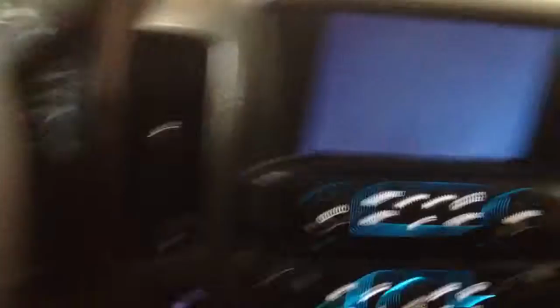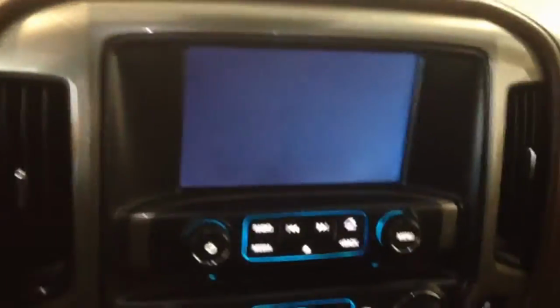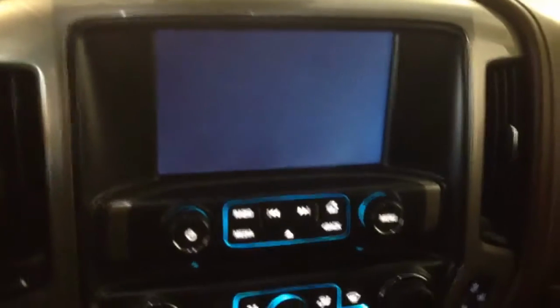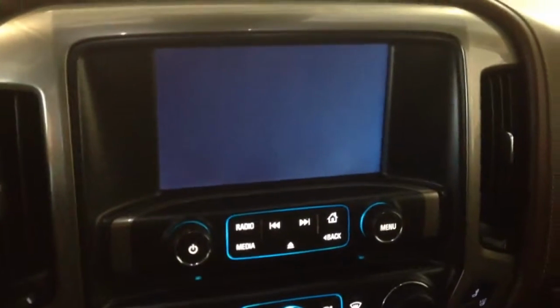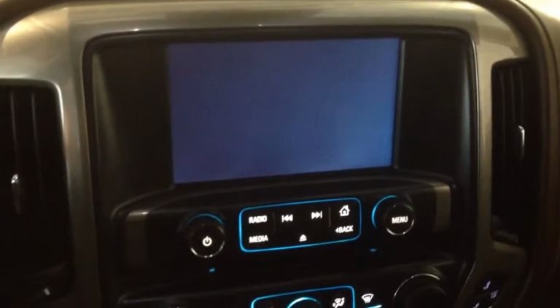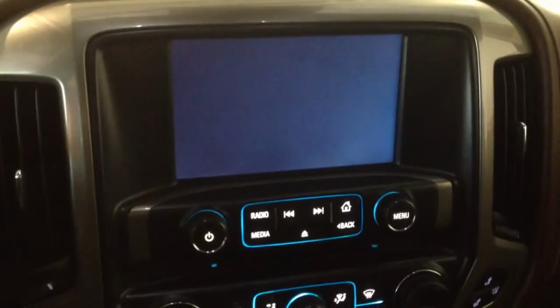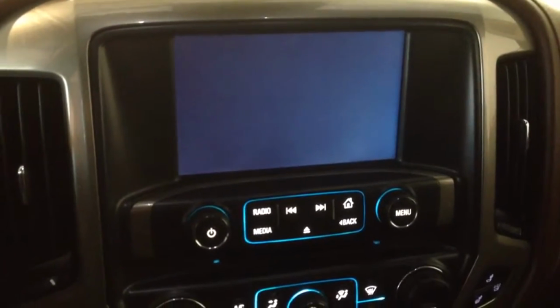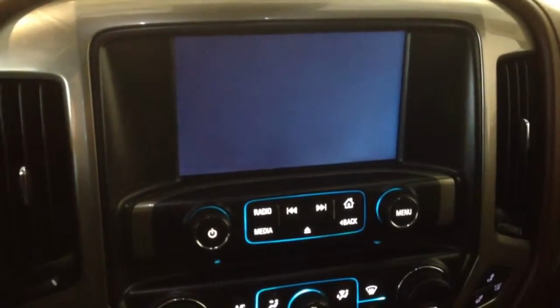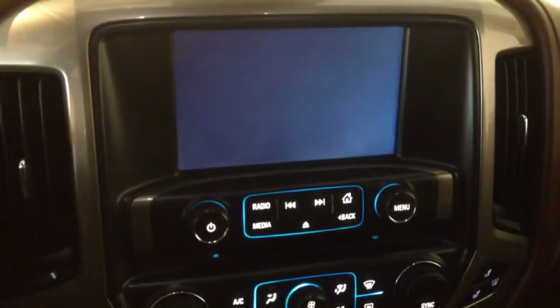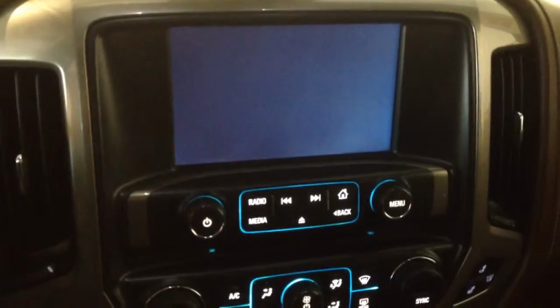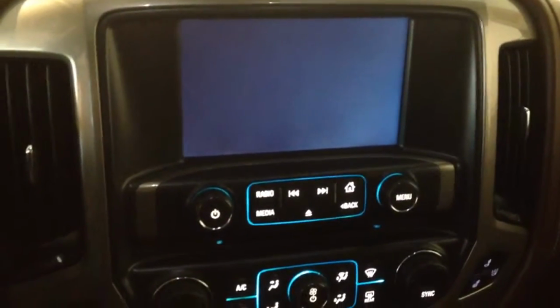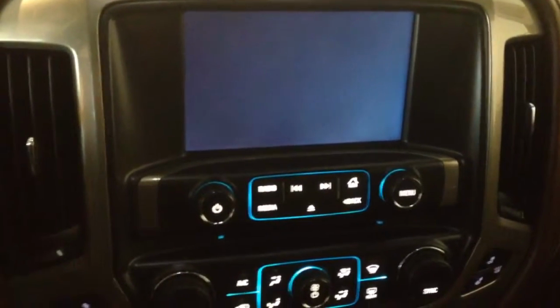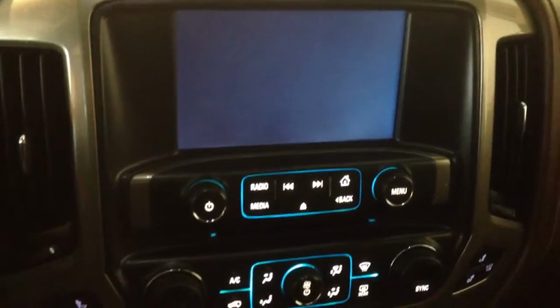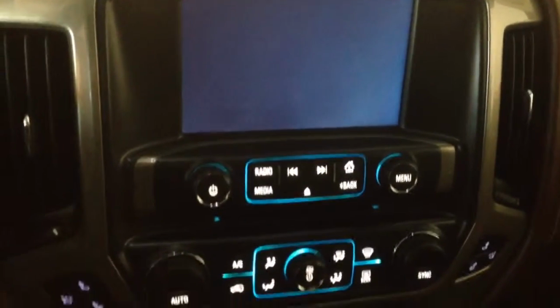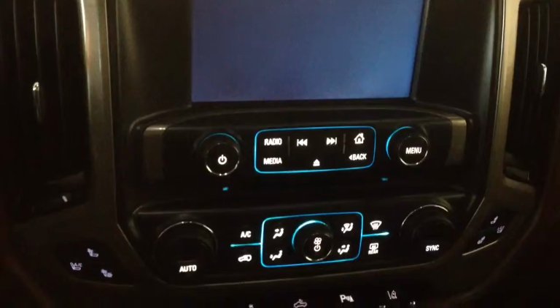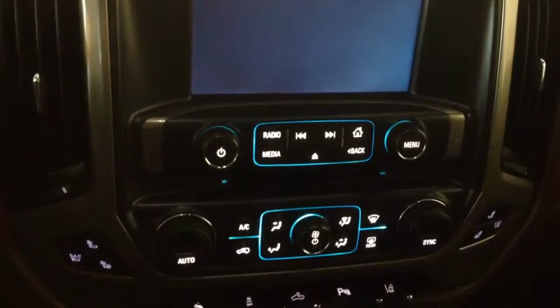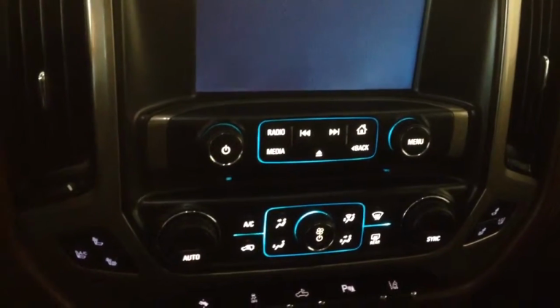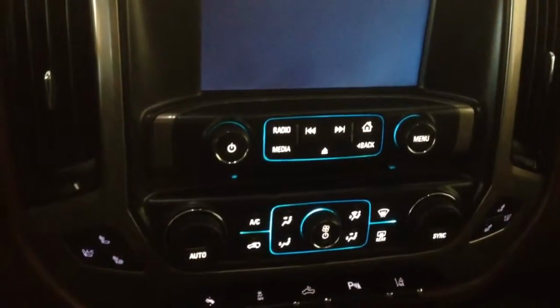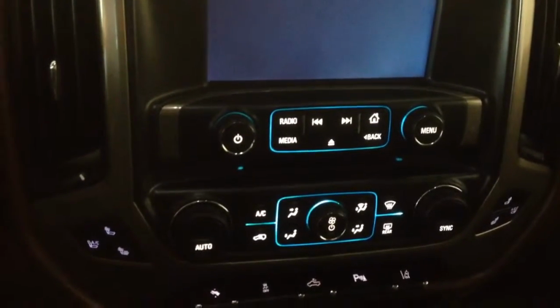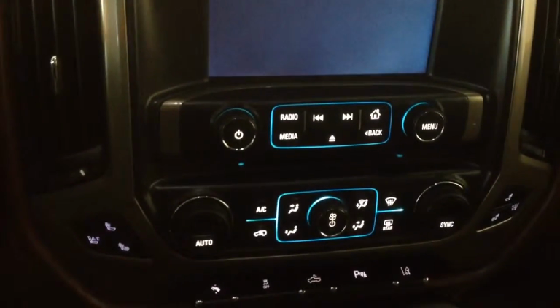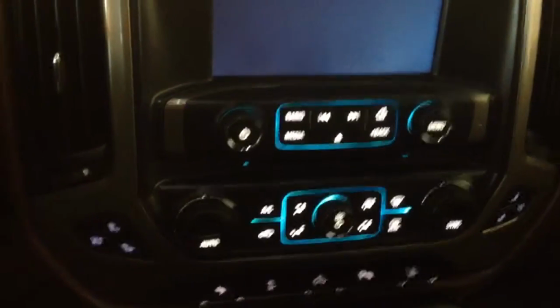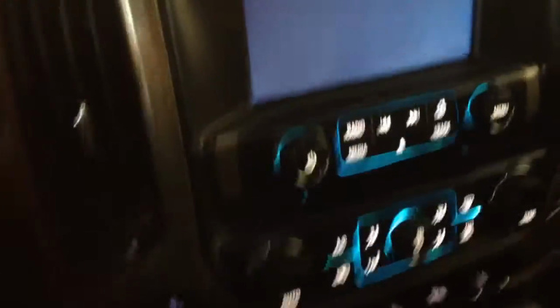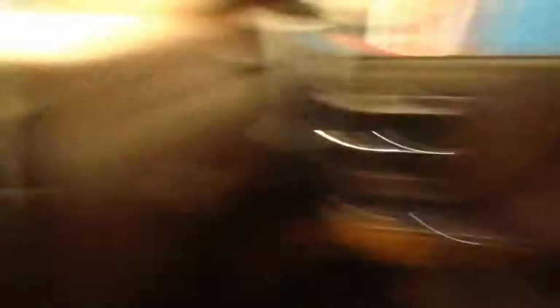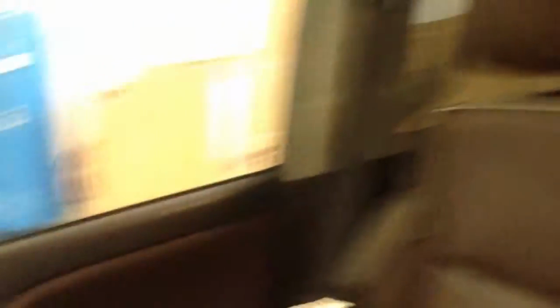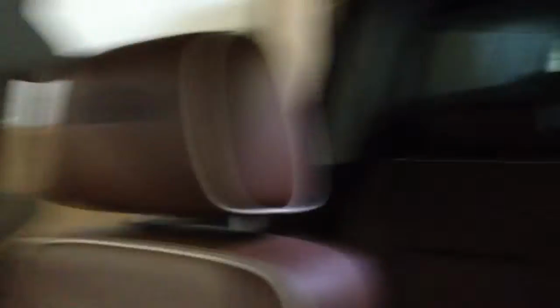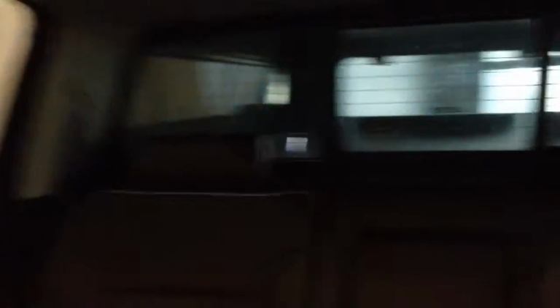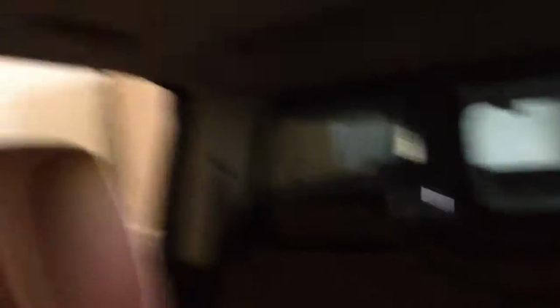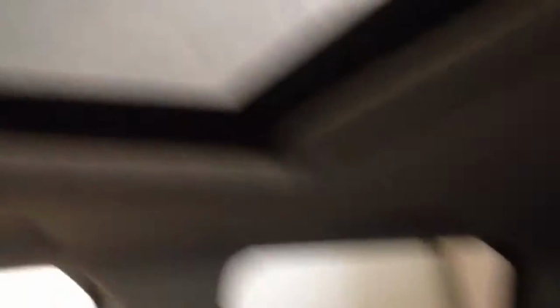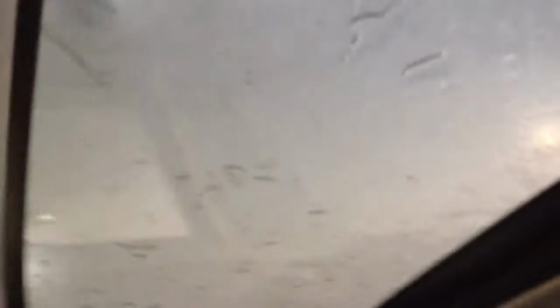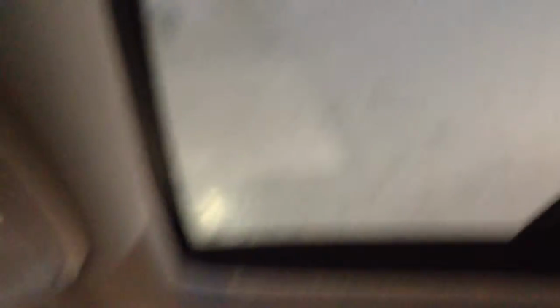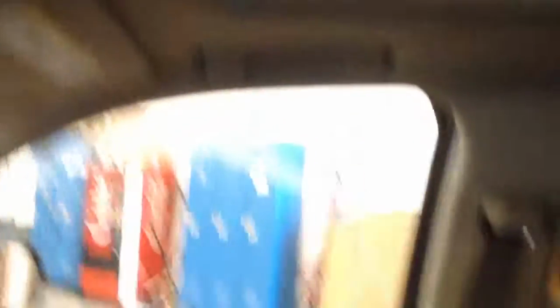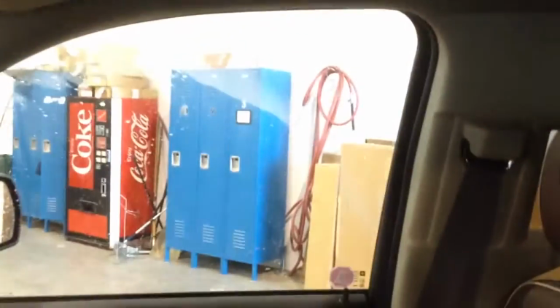It has a touch screen display with AM, FM, and satellite radio, a CD player, navigation, dual climate control, lane departure warning, telescopic pedals, seating for five people, a power sunroof, and much more.